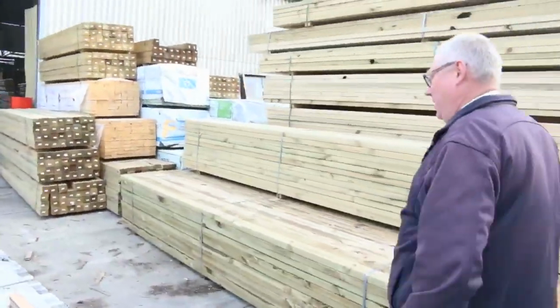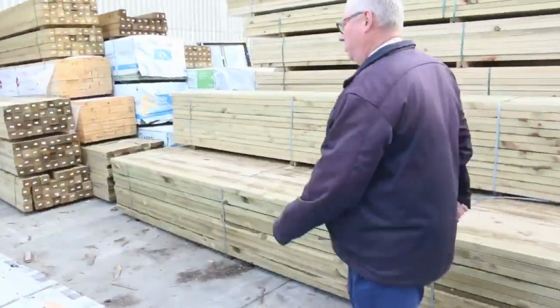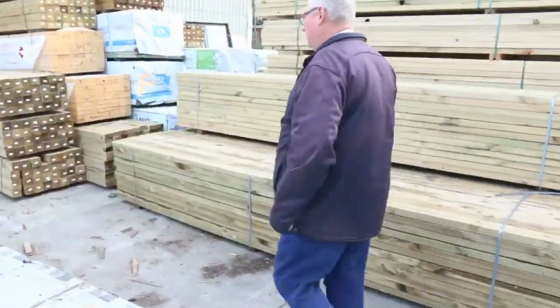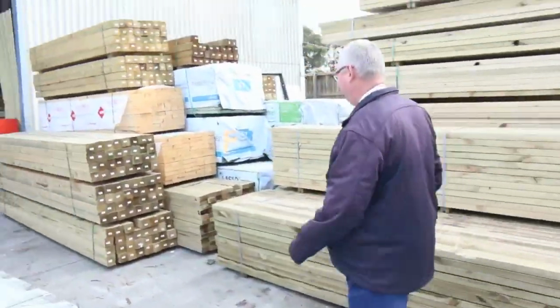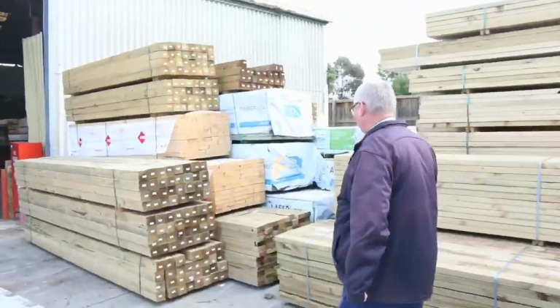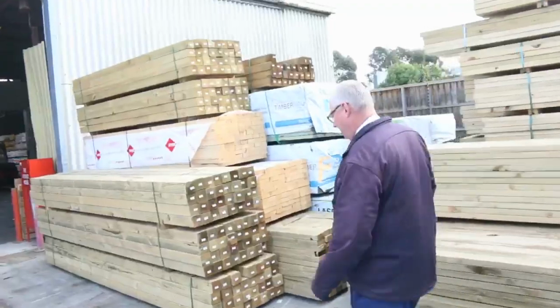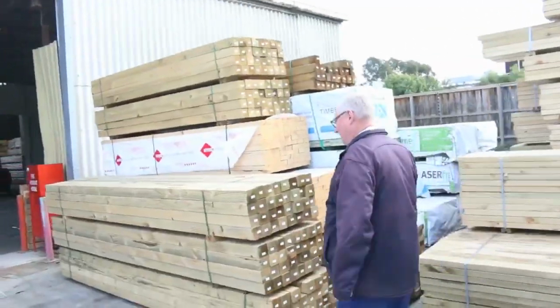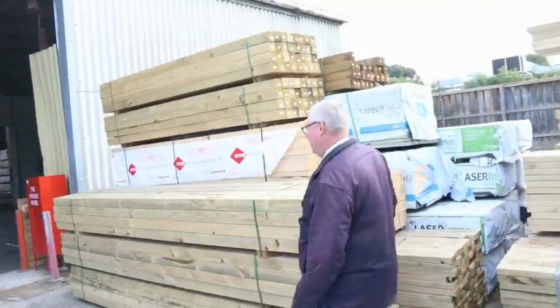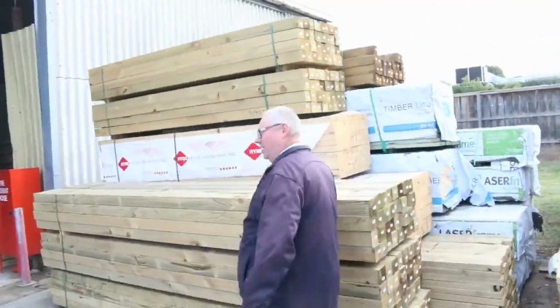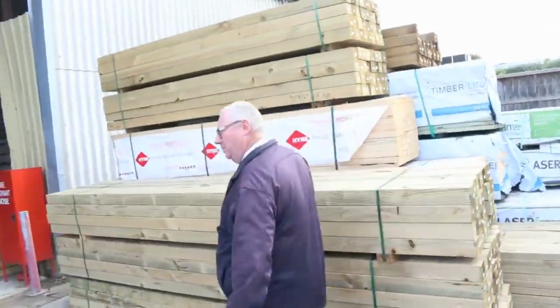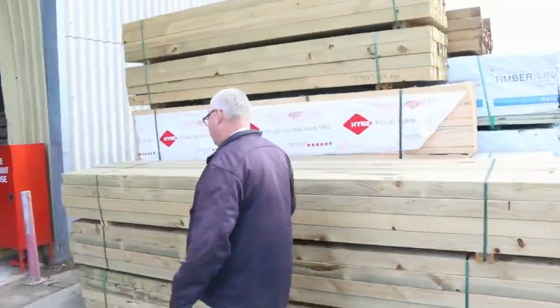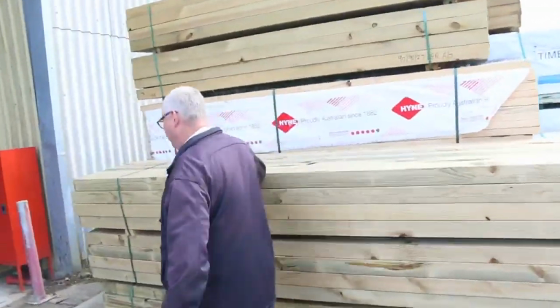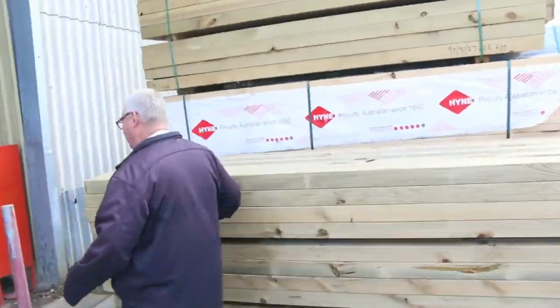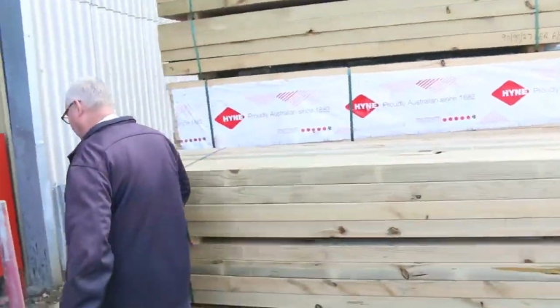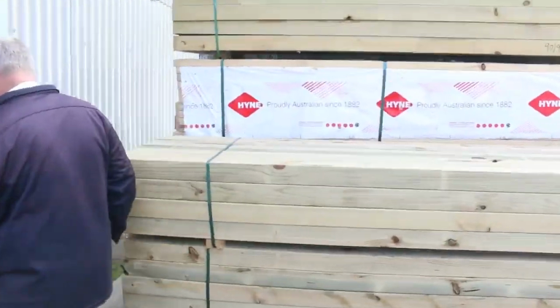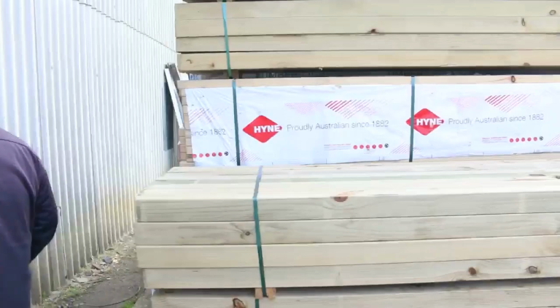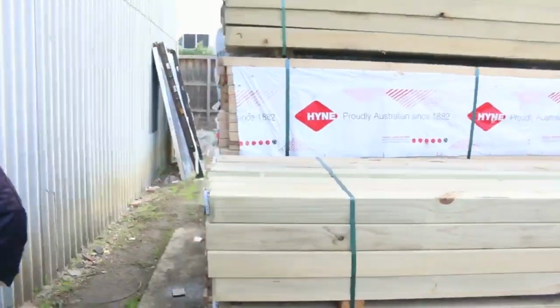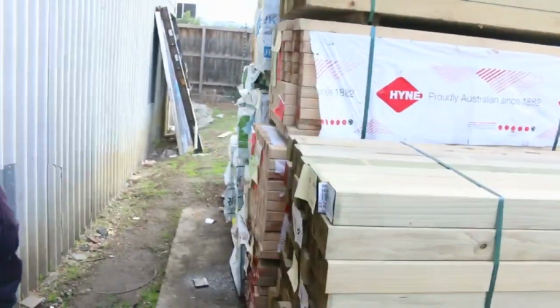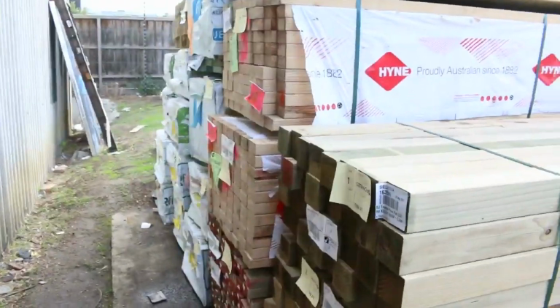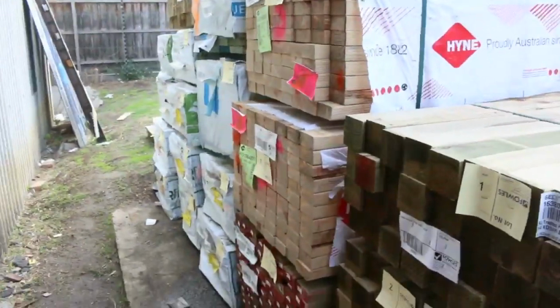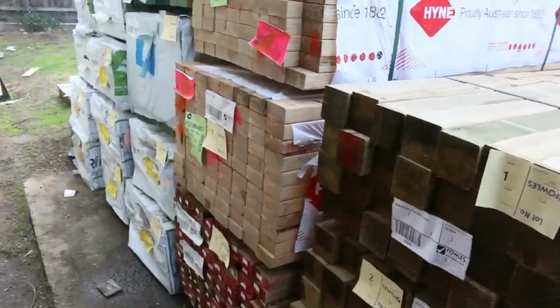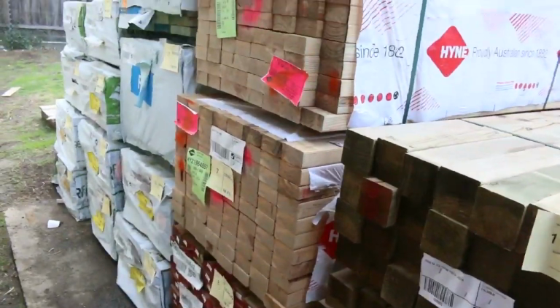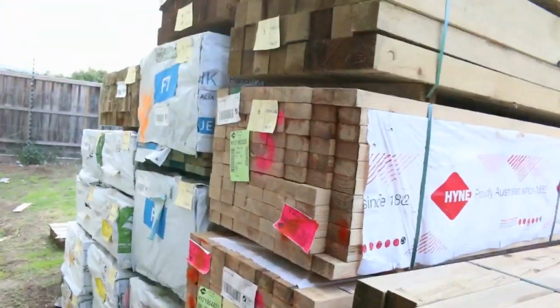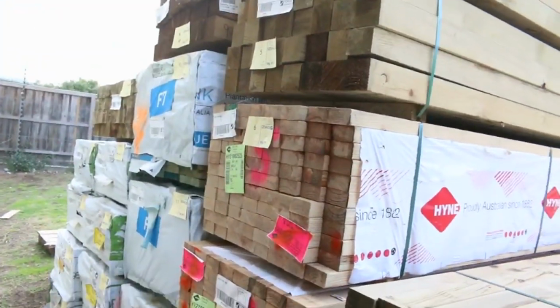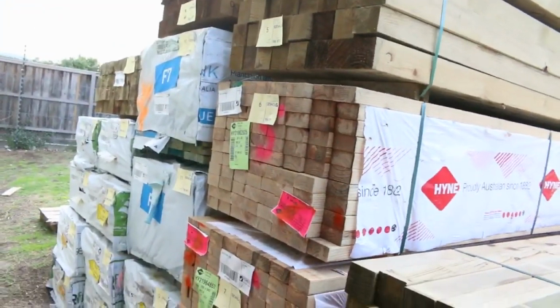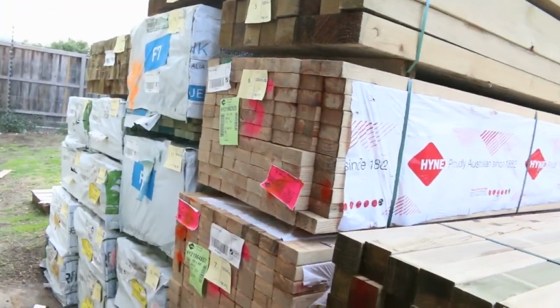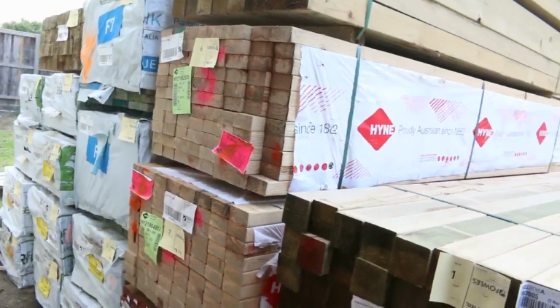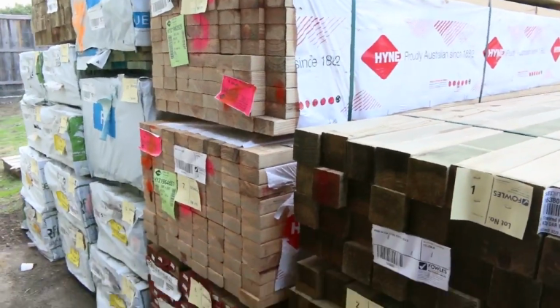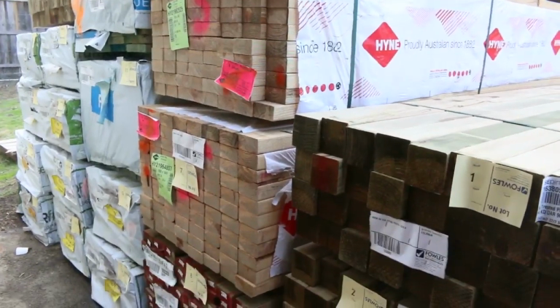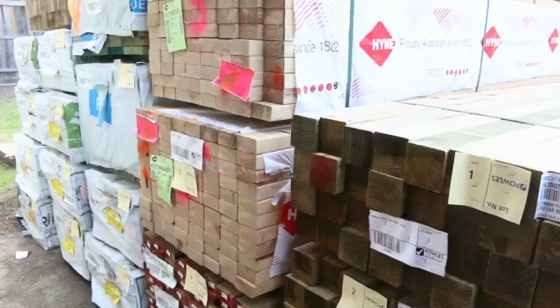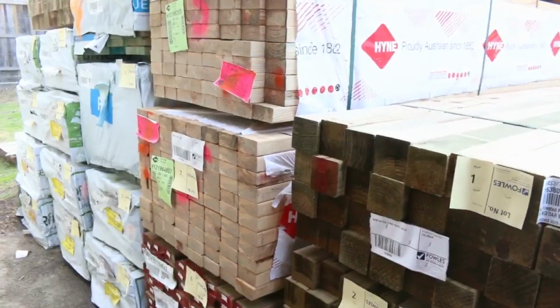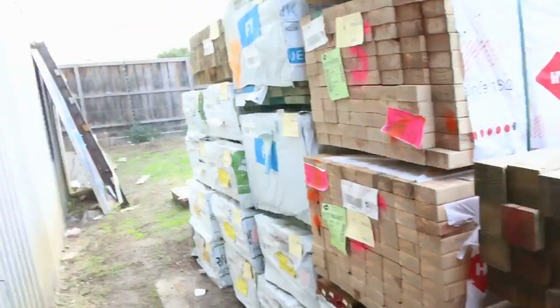Making our way towards the shed now. Over here's where we start tomorrow — some 90x90 treated pine posts. A couple of packs of studs in behind there and some 70x45 treated M10 there as well. Some nice stock there to start off with tomorrow.